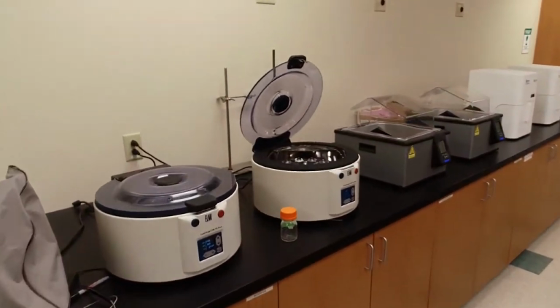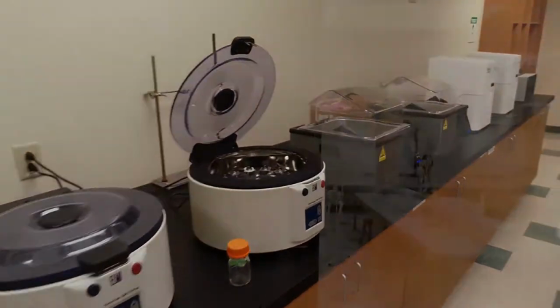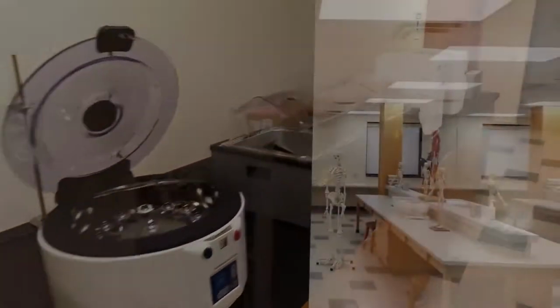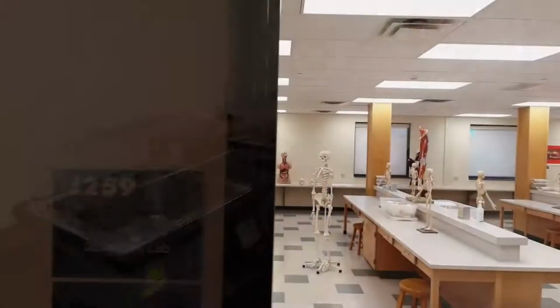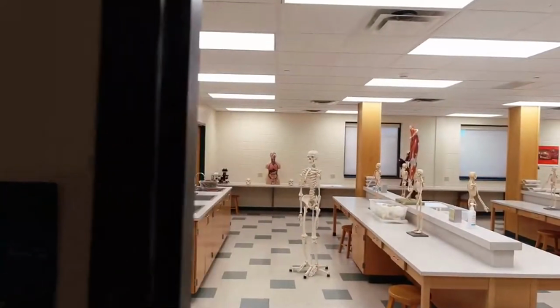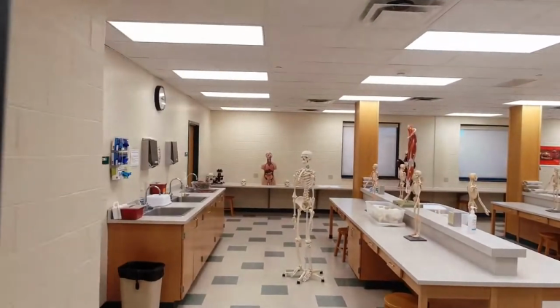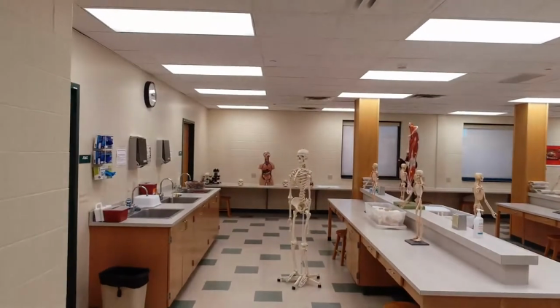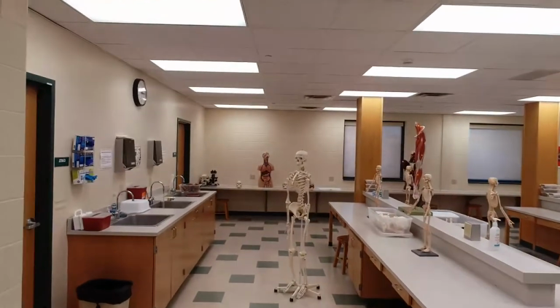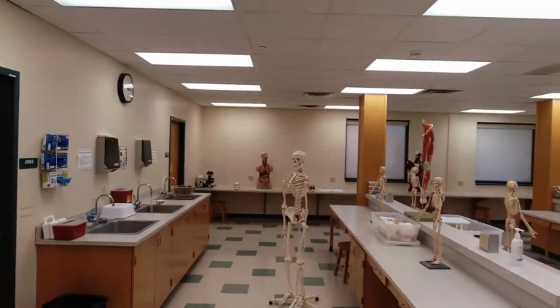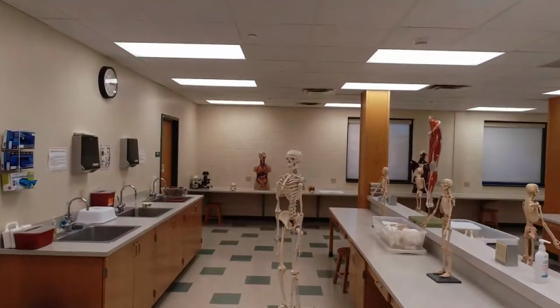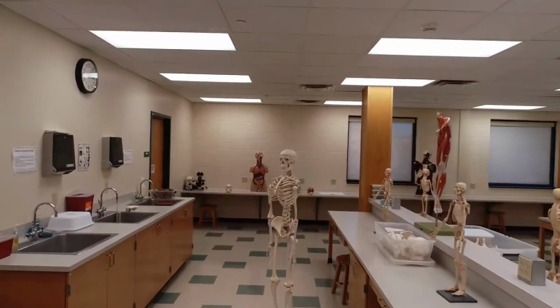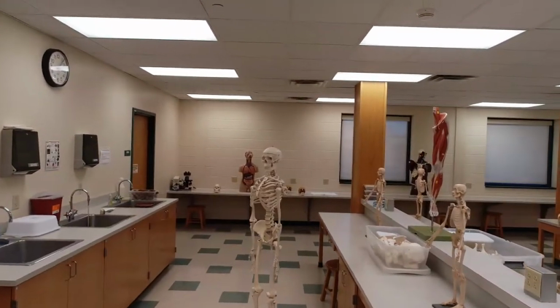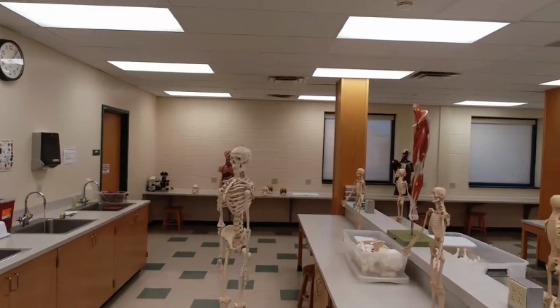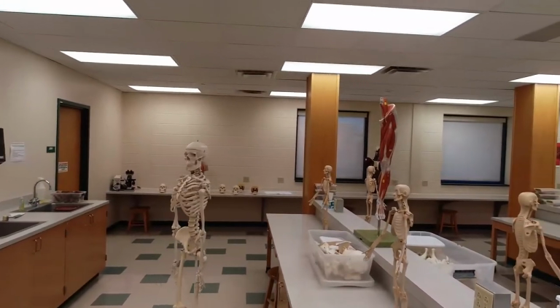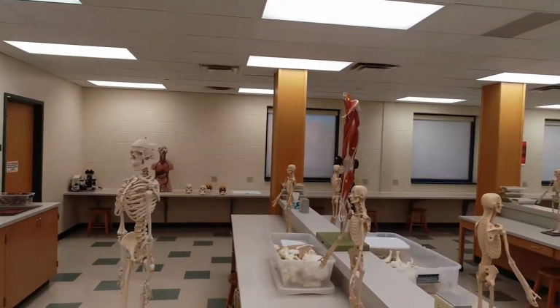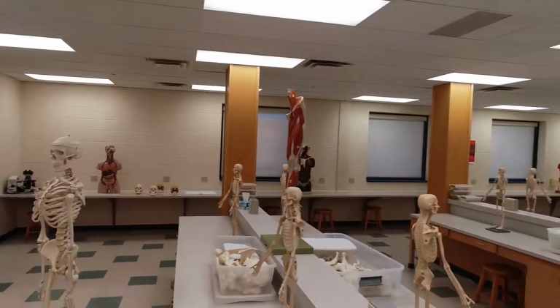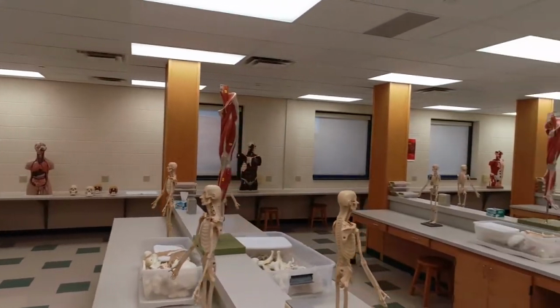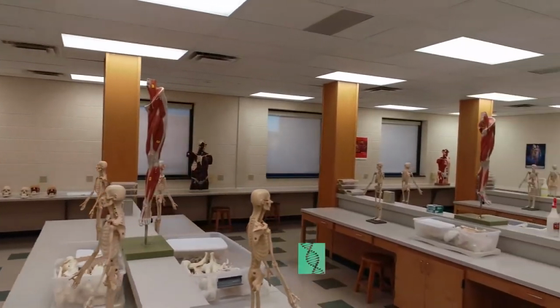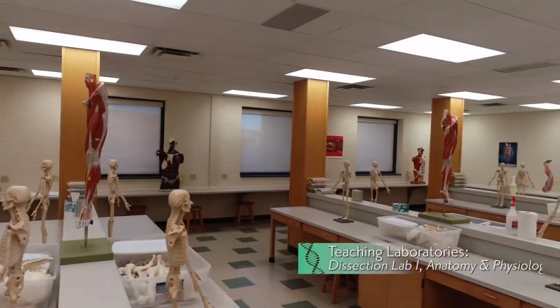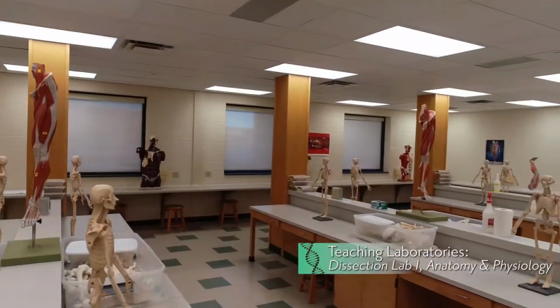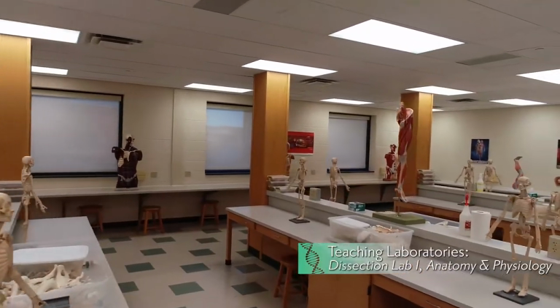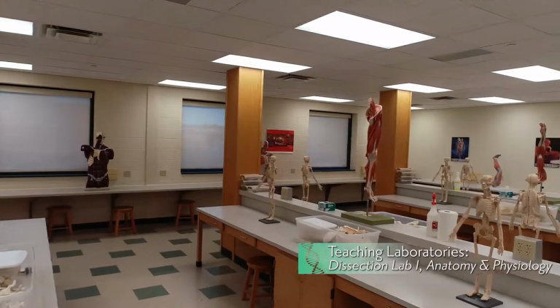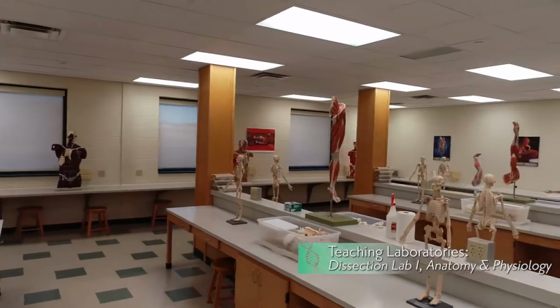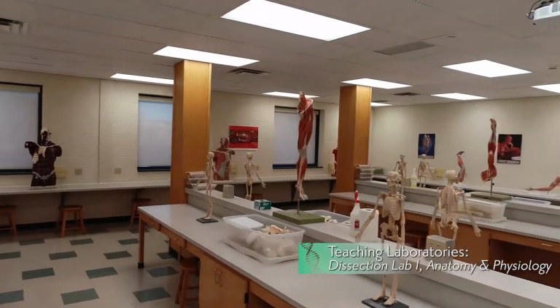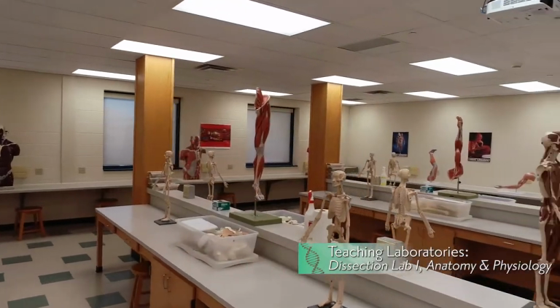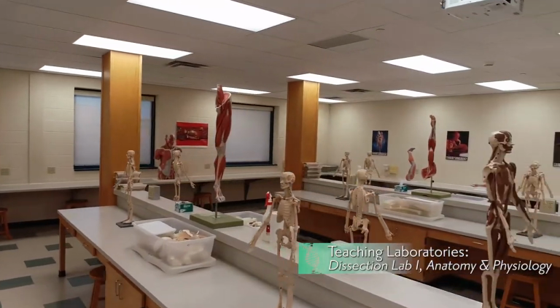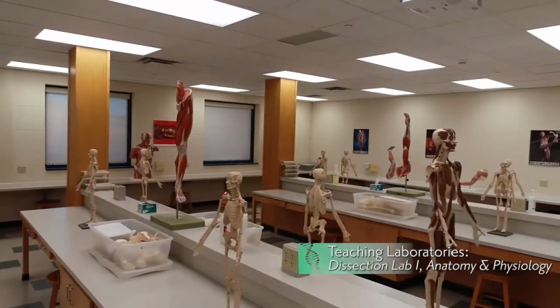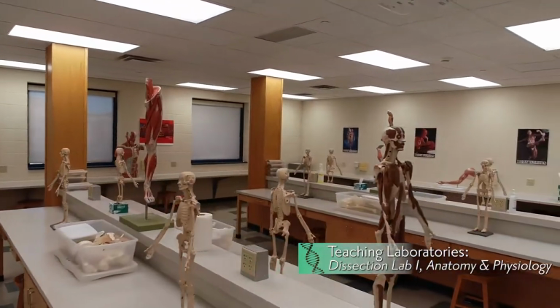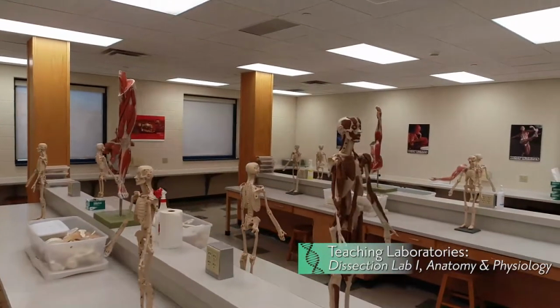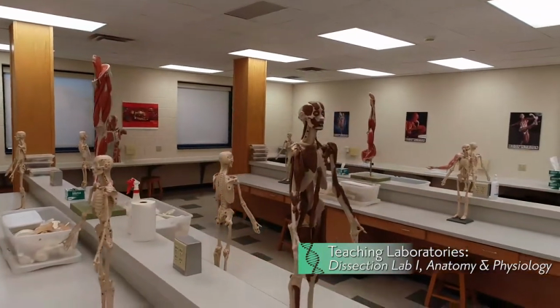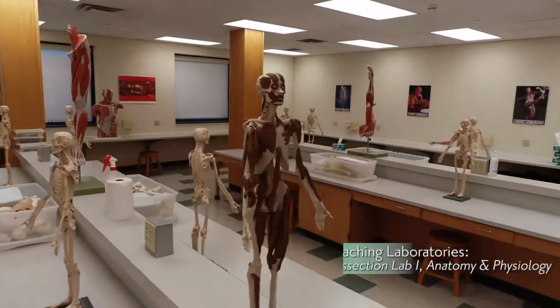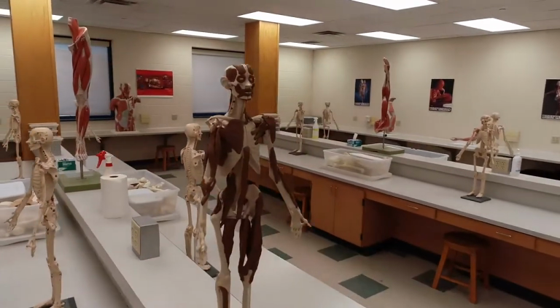Two specialized dissection labs are equipped with fume and air collection running the middle of each benchtop, providing protection during dissection and observation of preserved organisms.